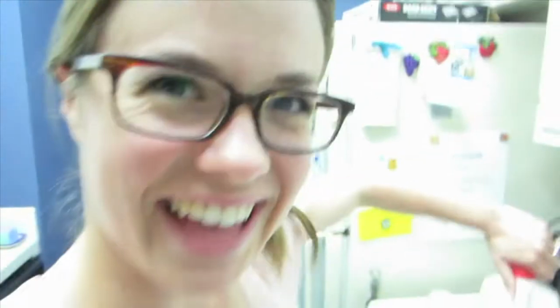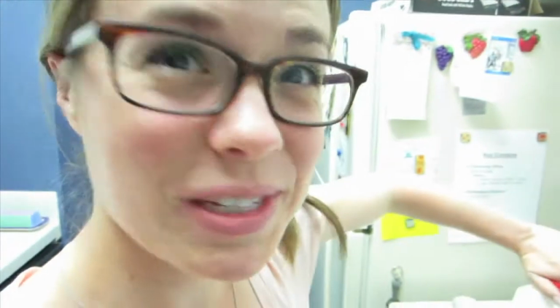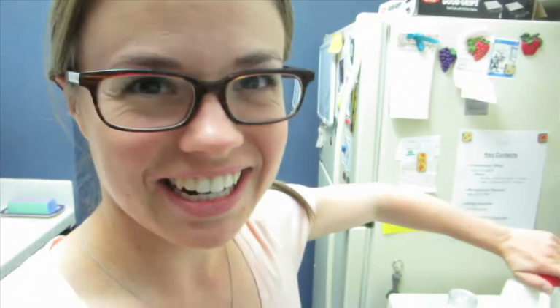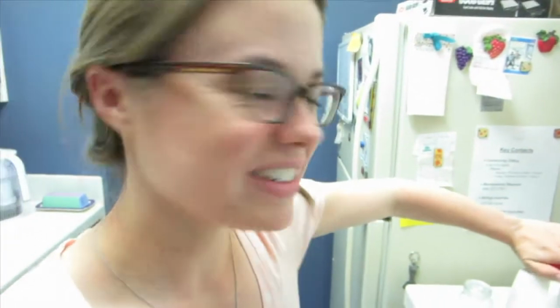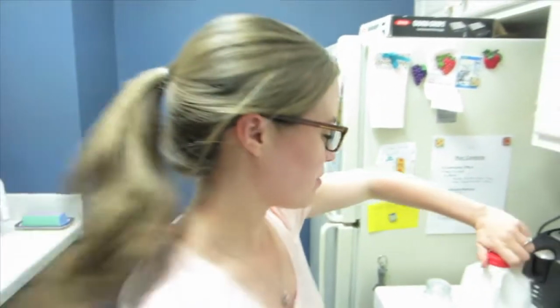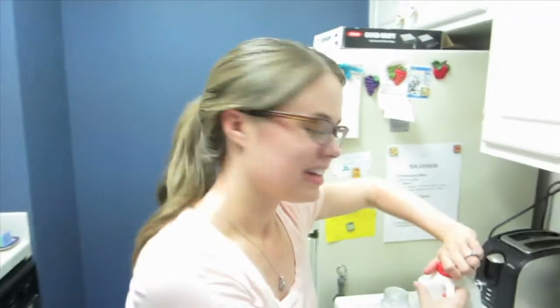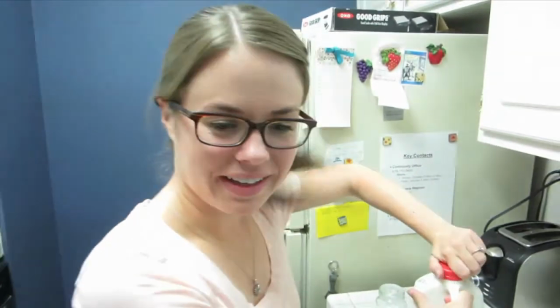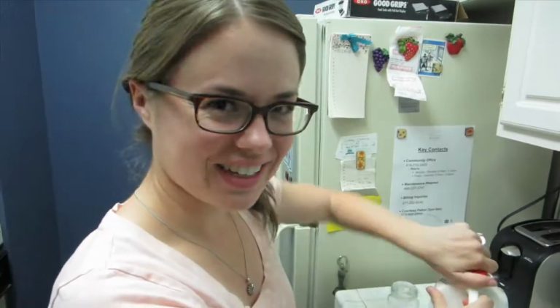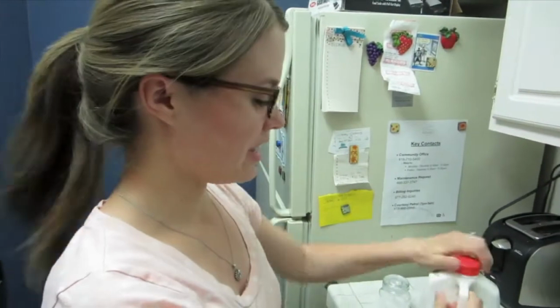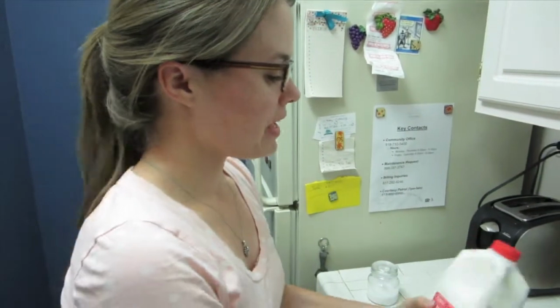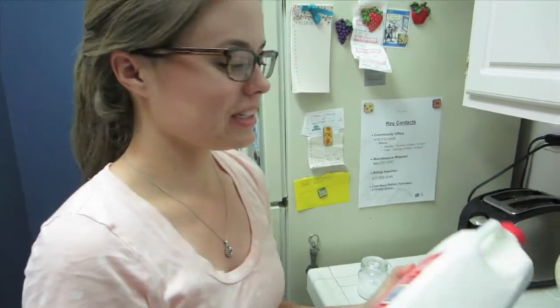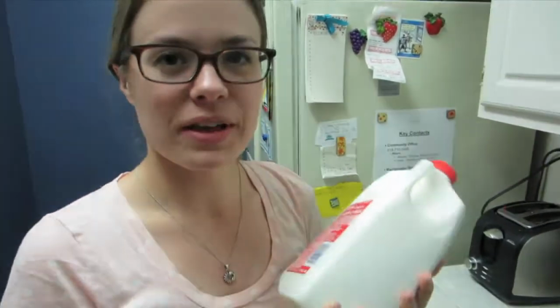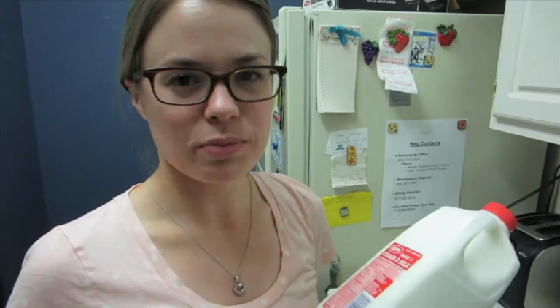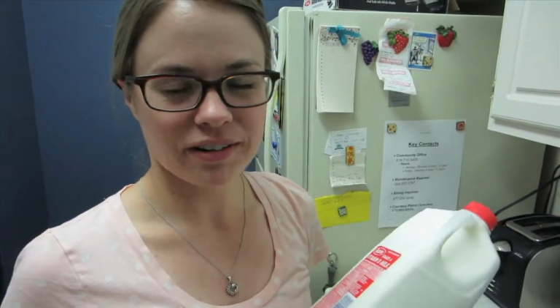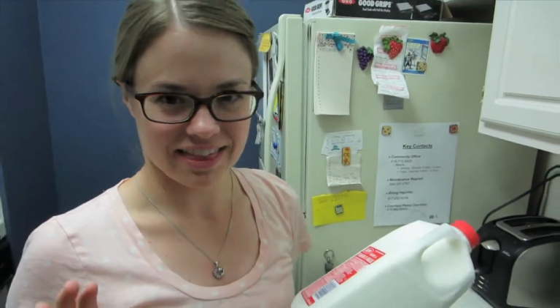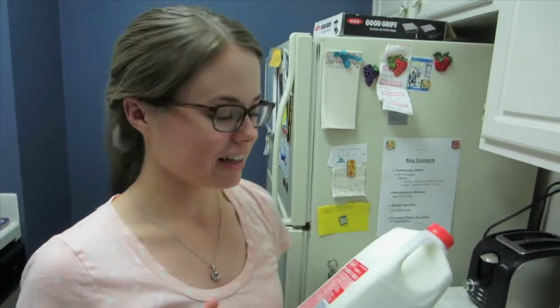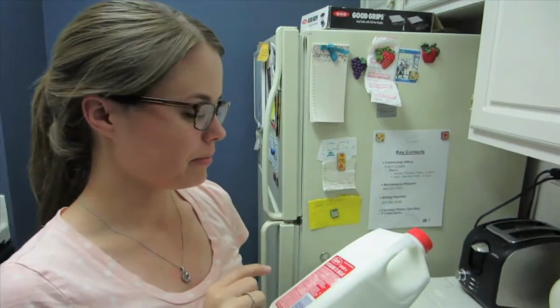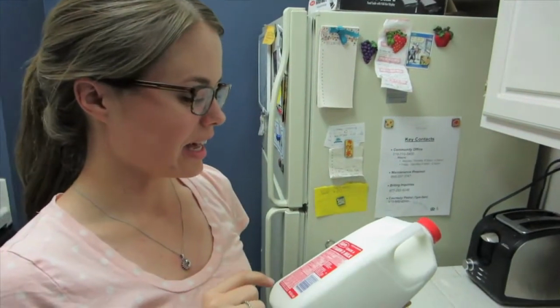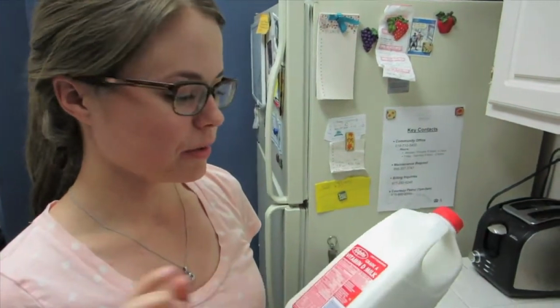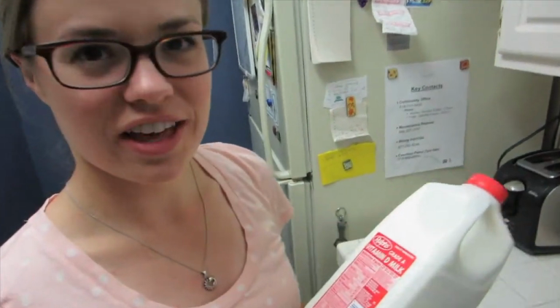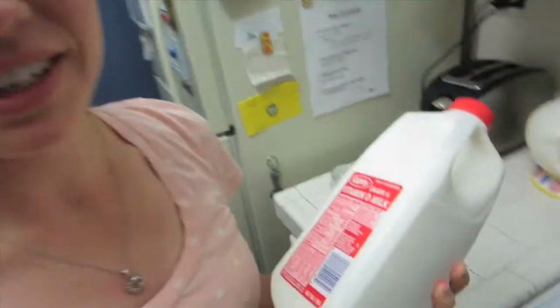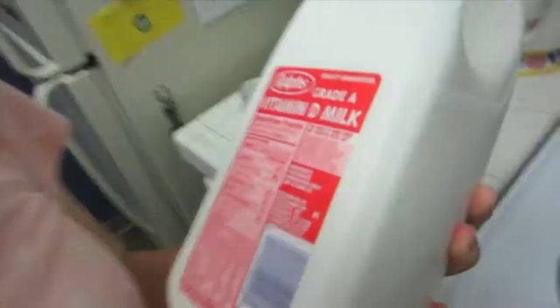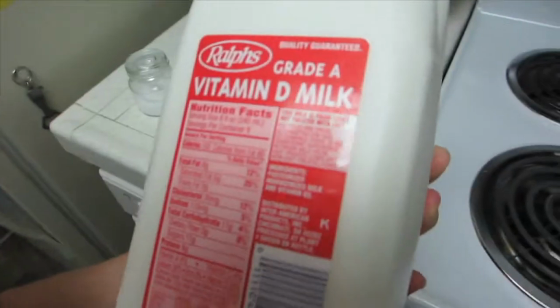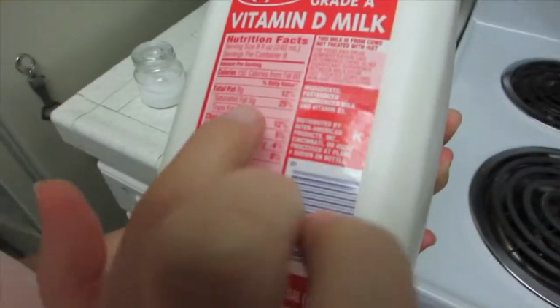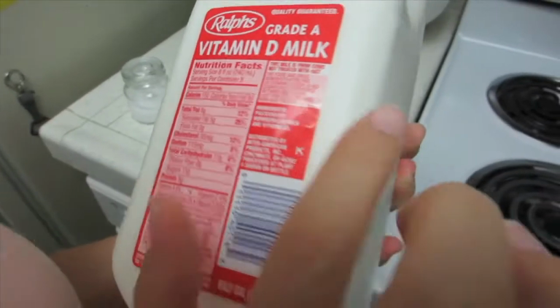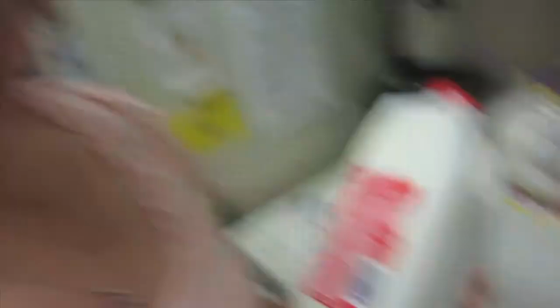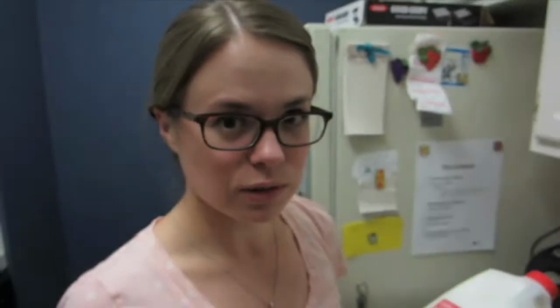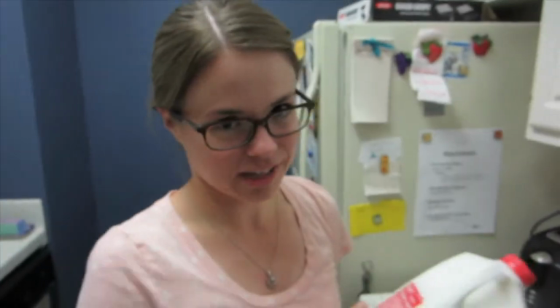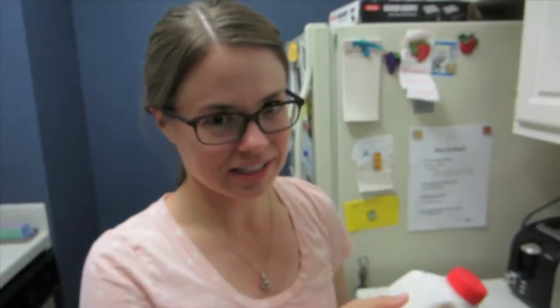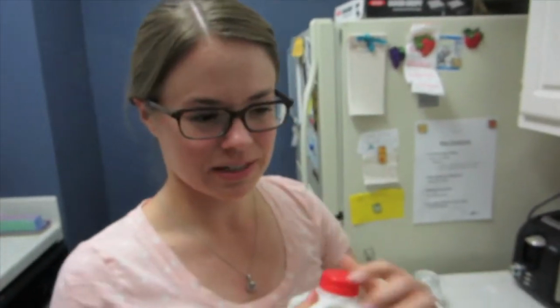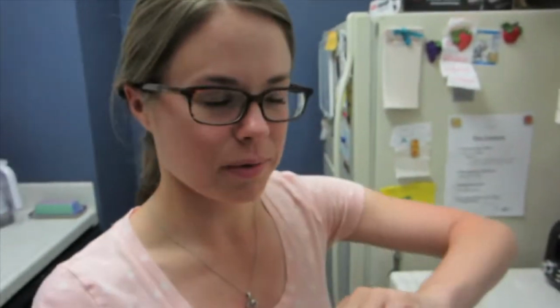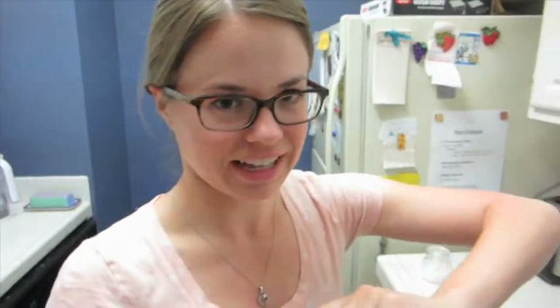I'm super excited because I've never done this before, but it should be fun. Probably the most important part of this is that you want to make sure that your milk is just pasteurized, not ultra-pasteurized, because otherwise it might not work.